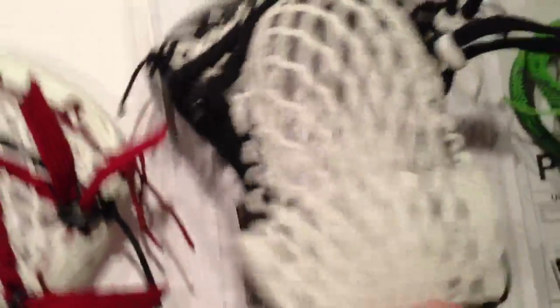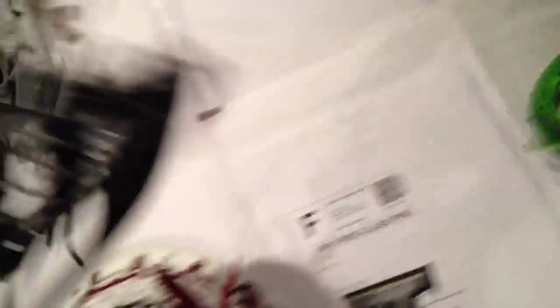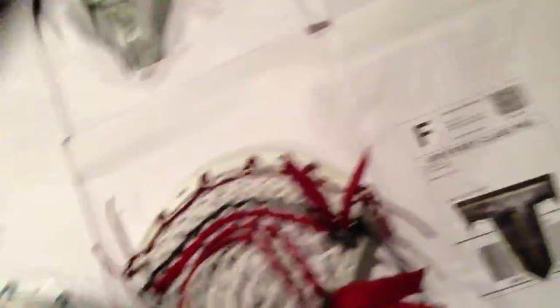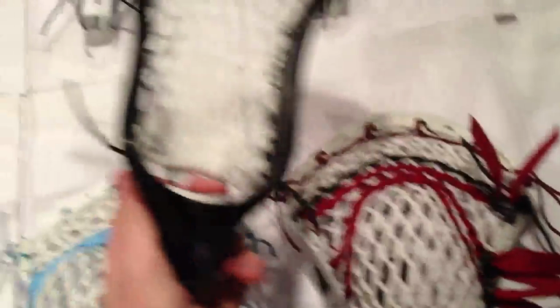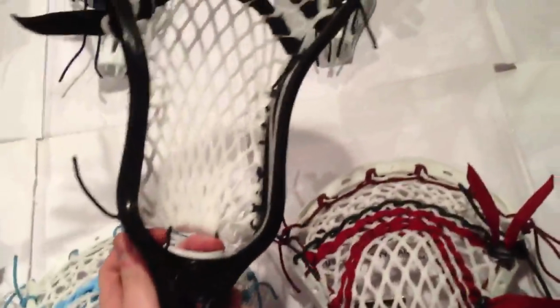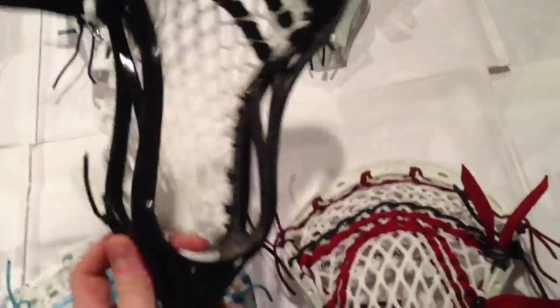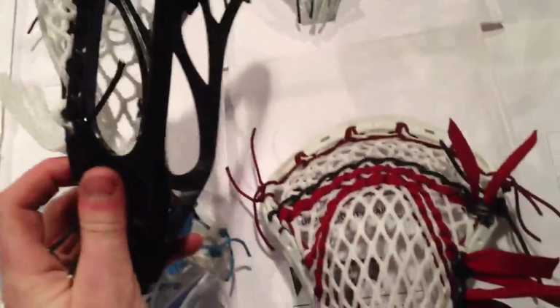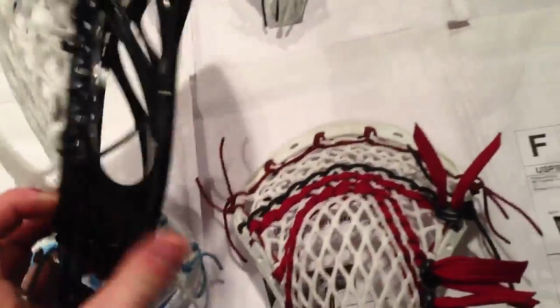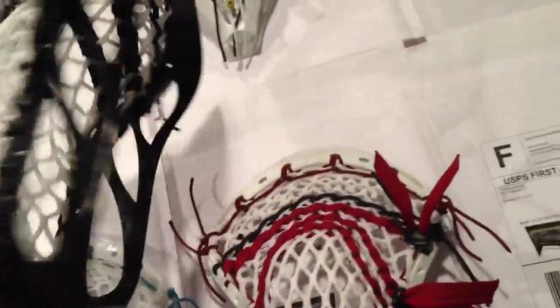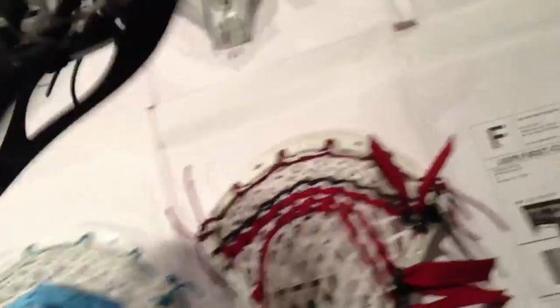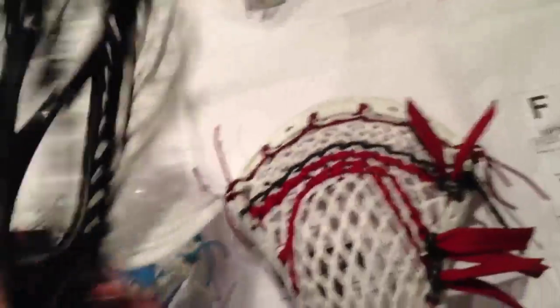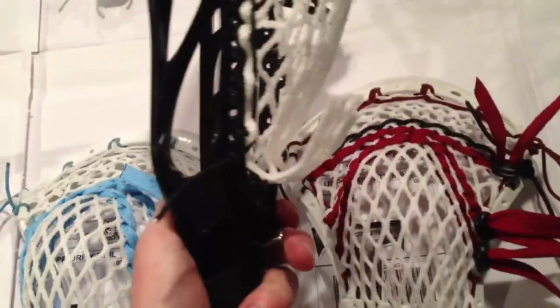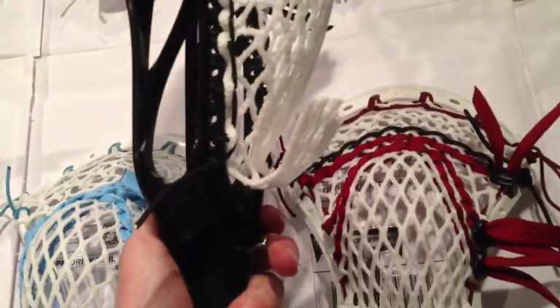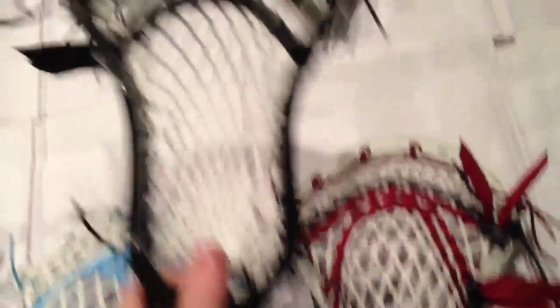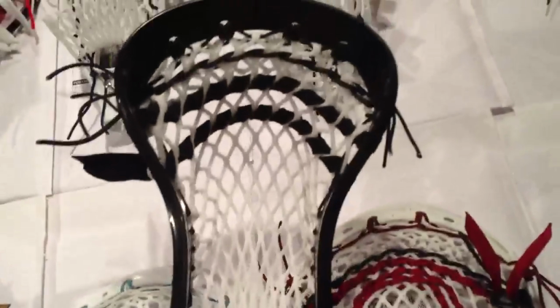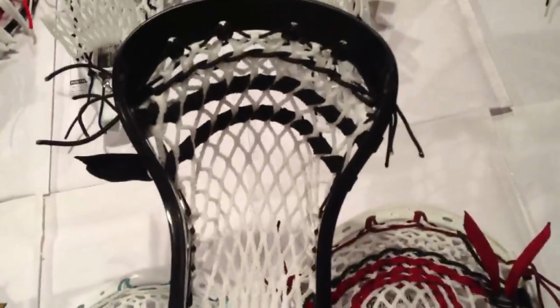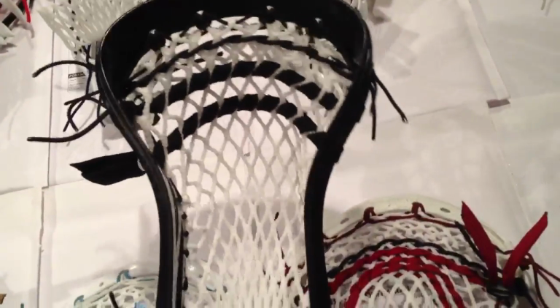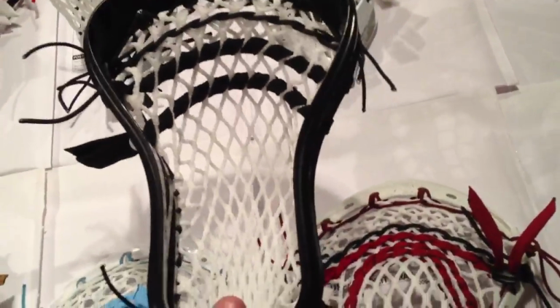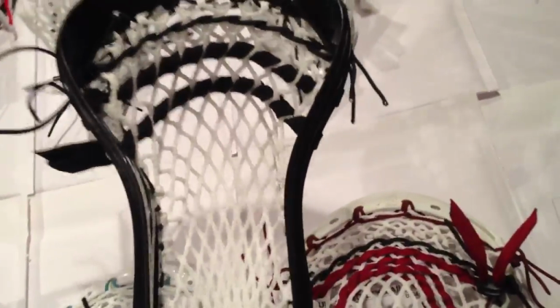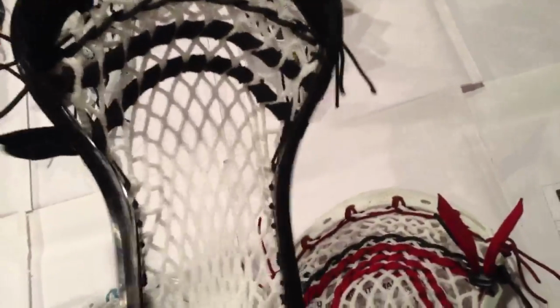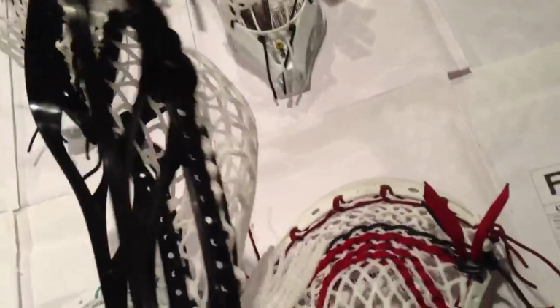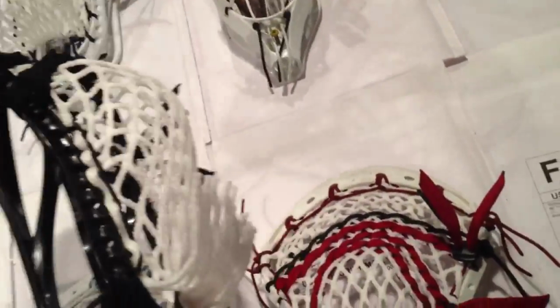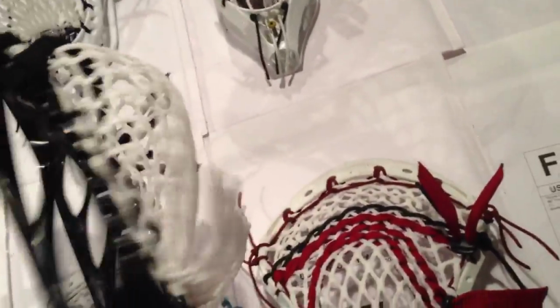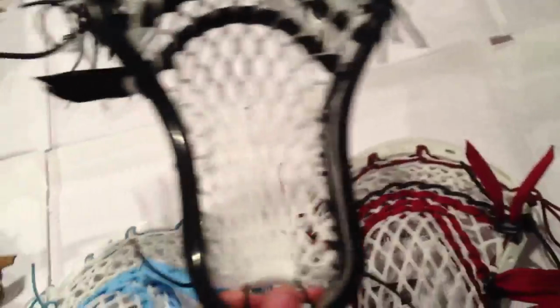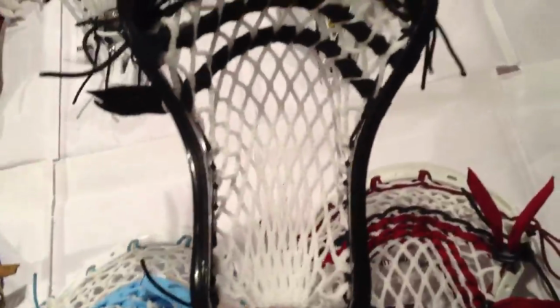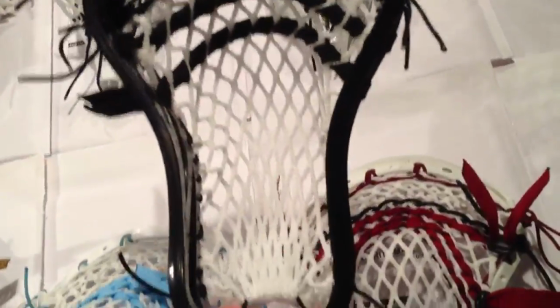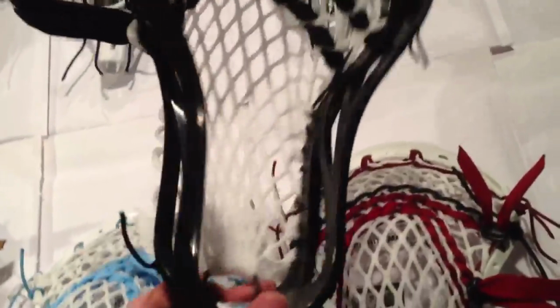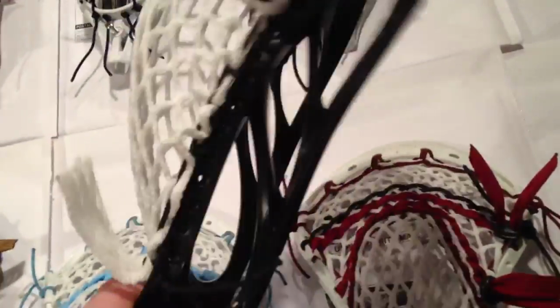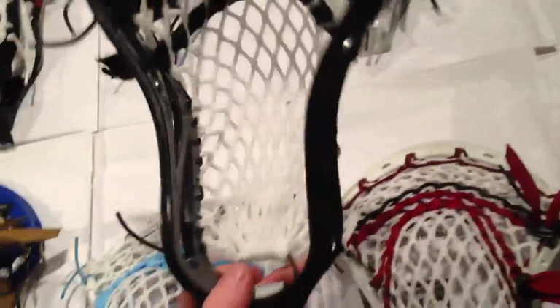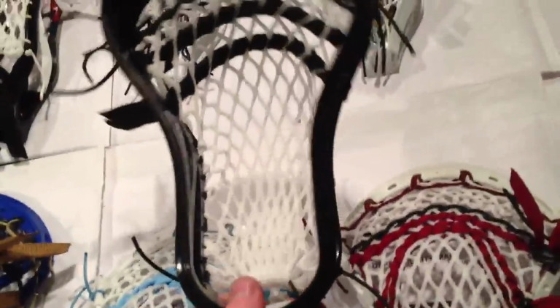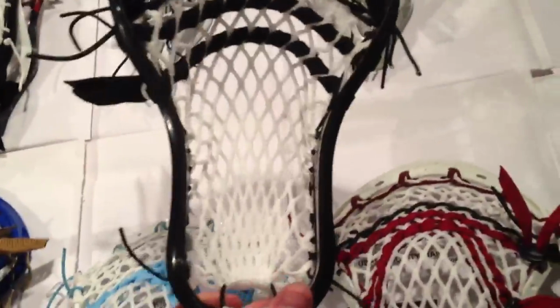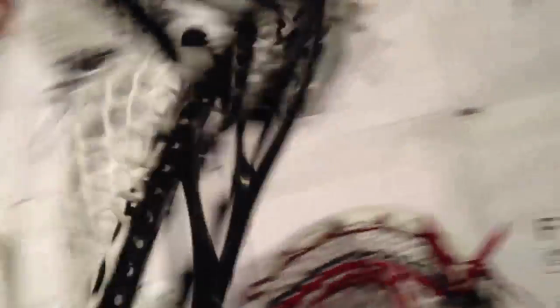Next is Alex and this is a Maverick Prep with a 15mm Type M Pocket in black with white. It's actually a Rise — I just realized. I think one's the college version and one's the high school version.